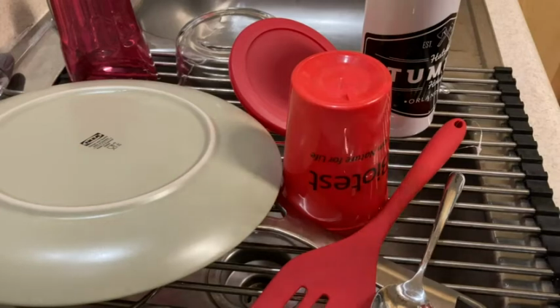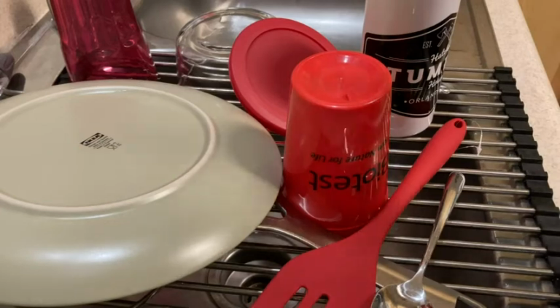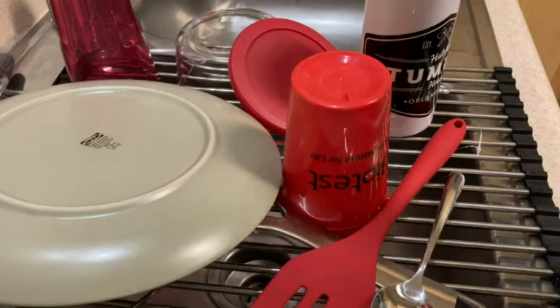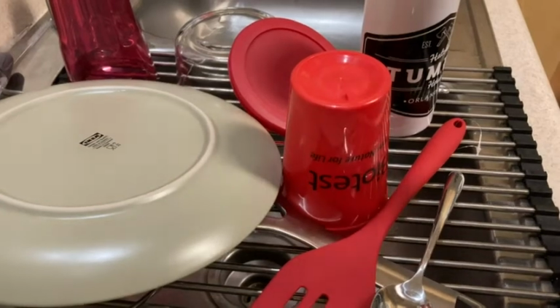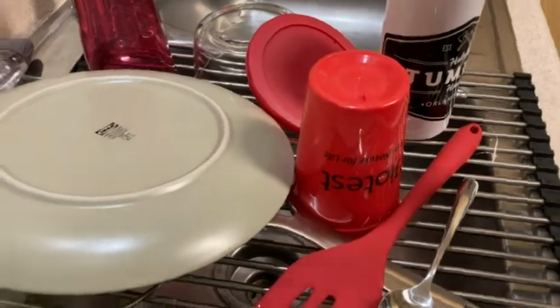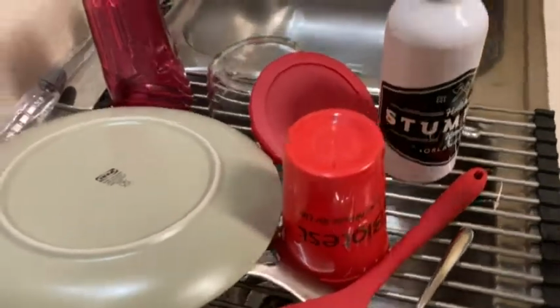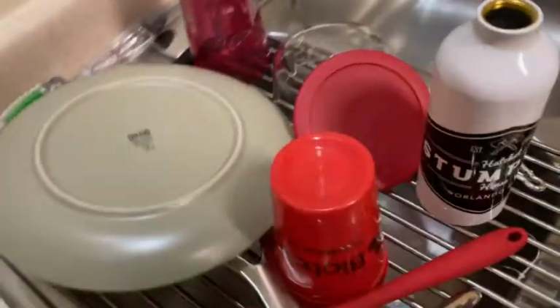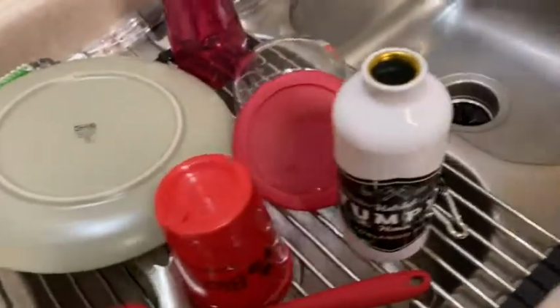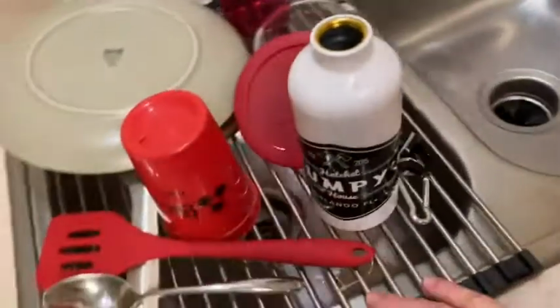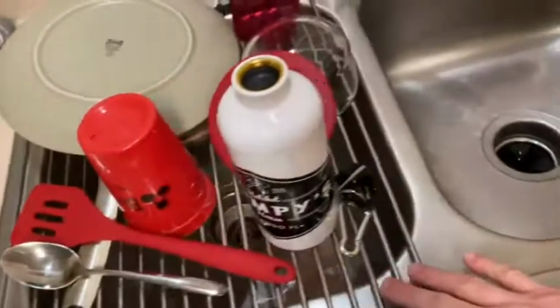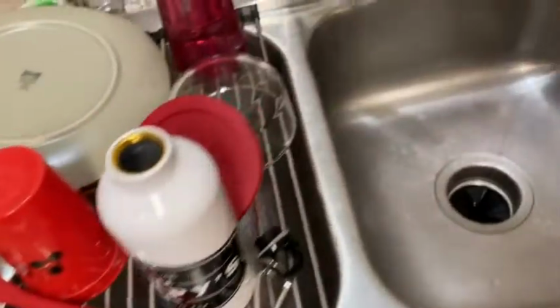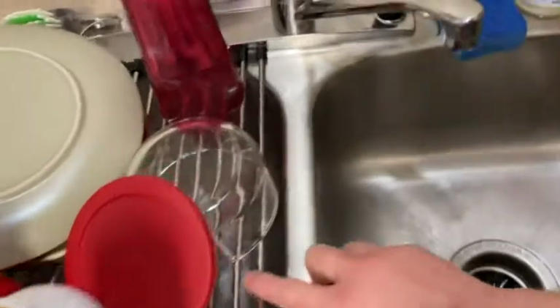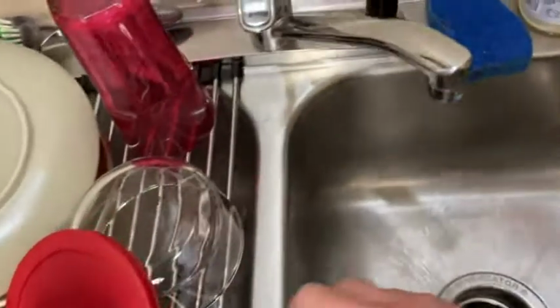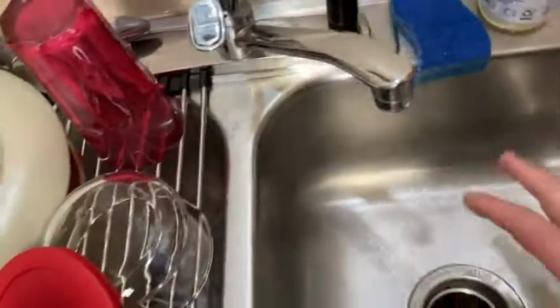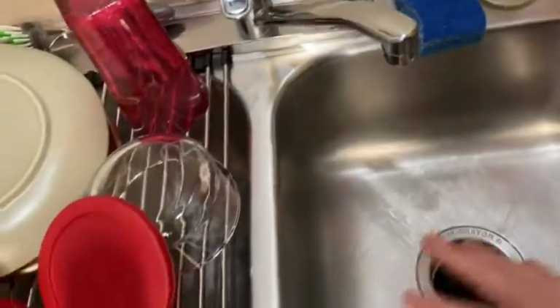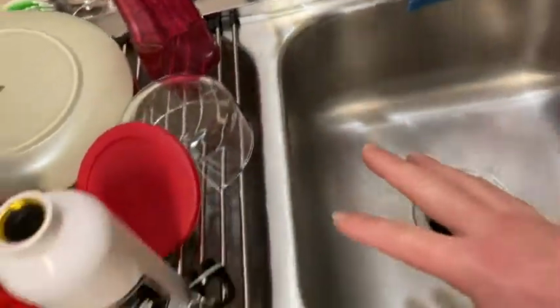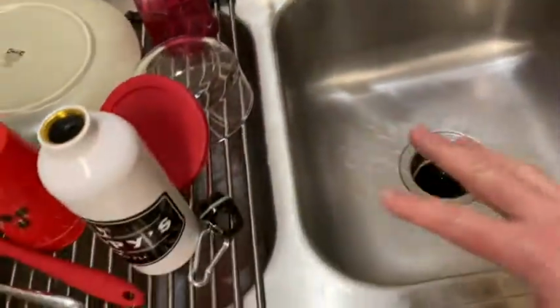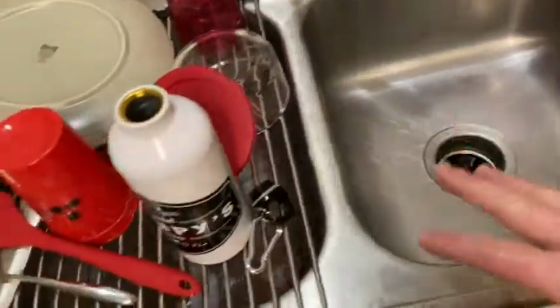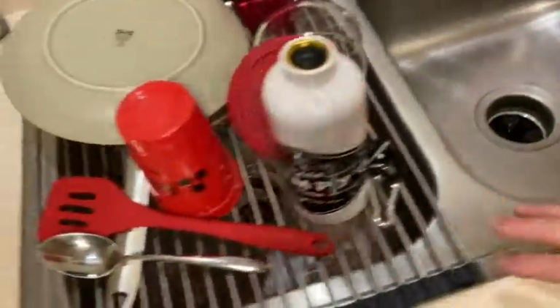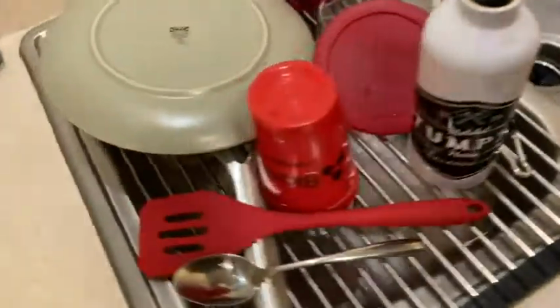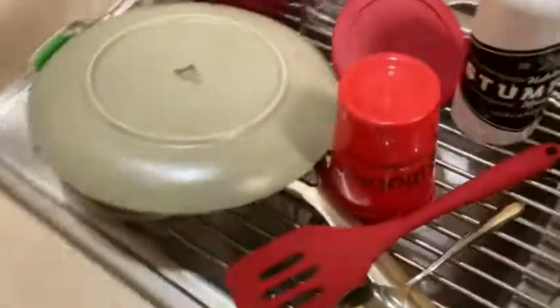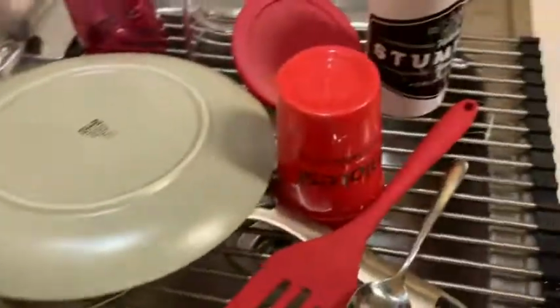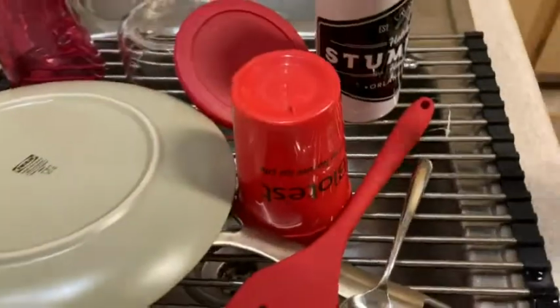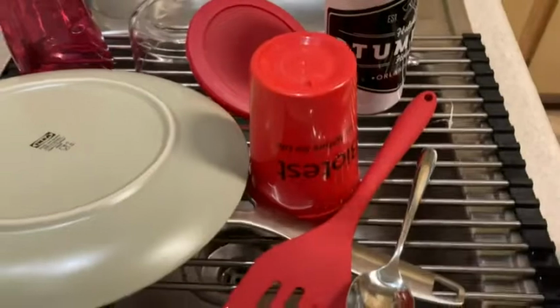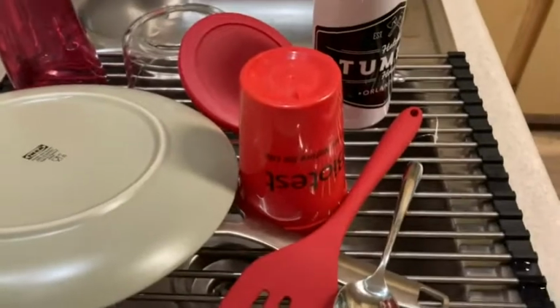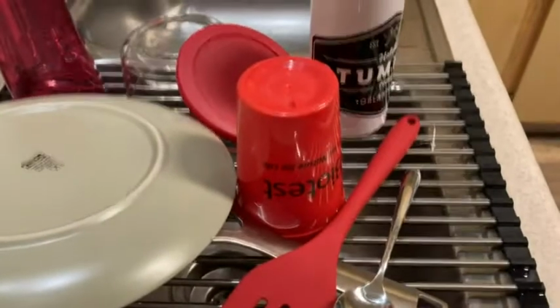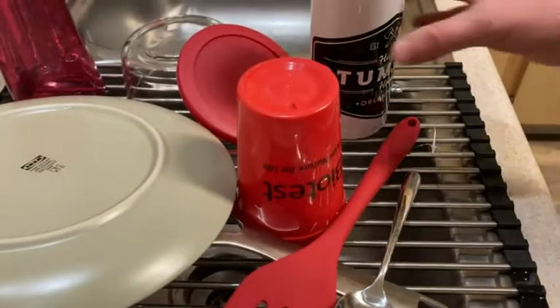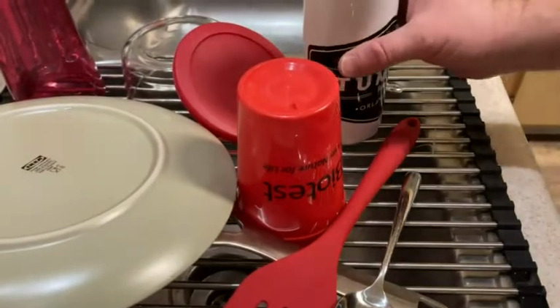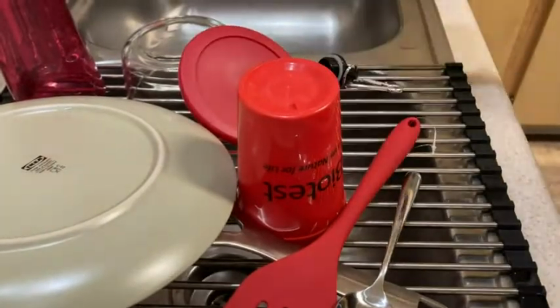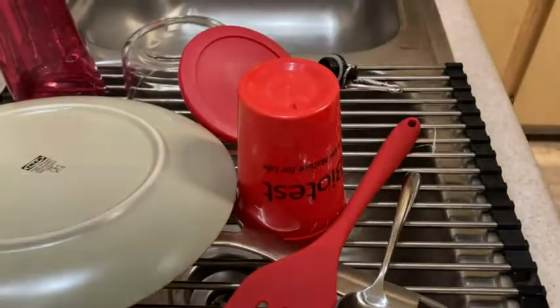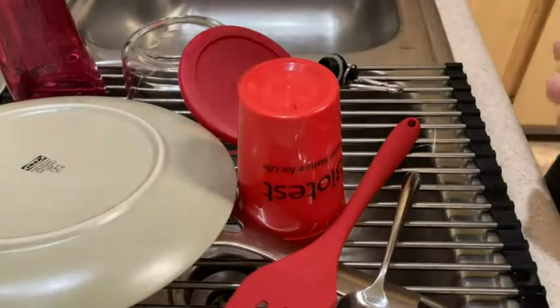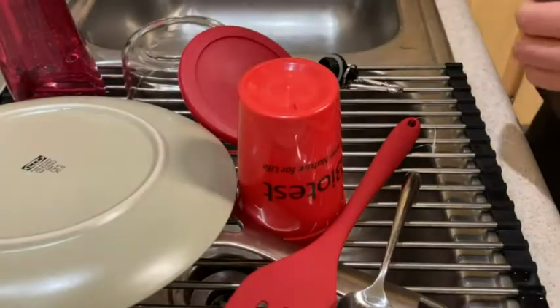Hi, here we have a roll-up dish drying rack. We have it here on the sink, and this is really nice because these dishes are dry. I'll put them away later, but let me just show you for demonstration purposes.